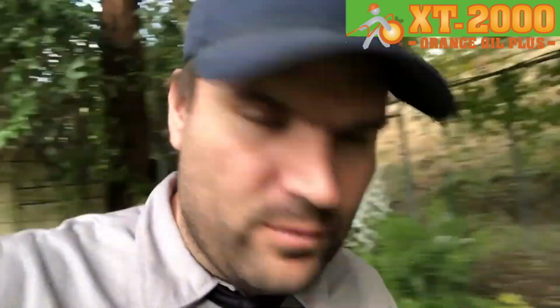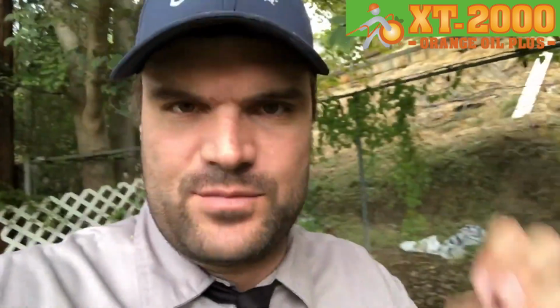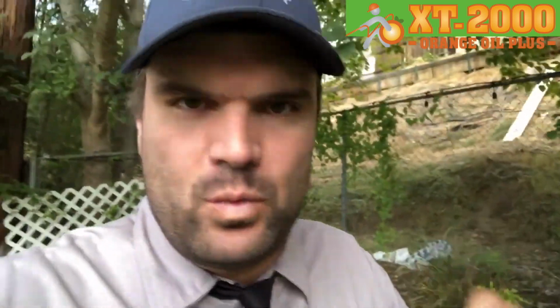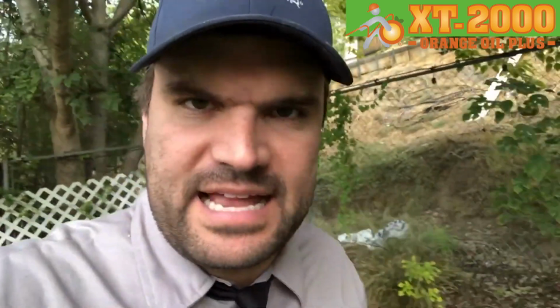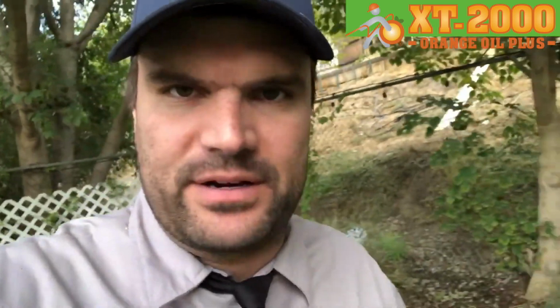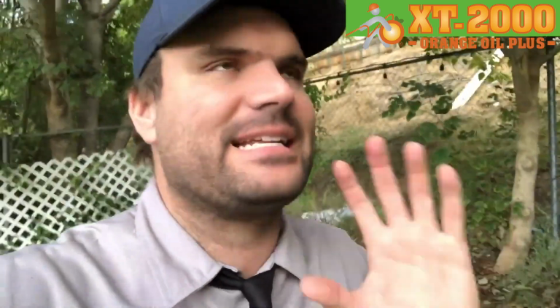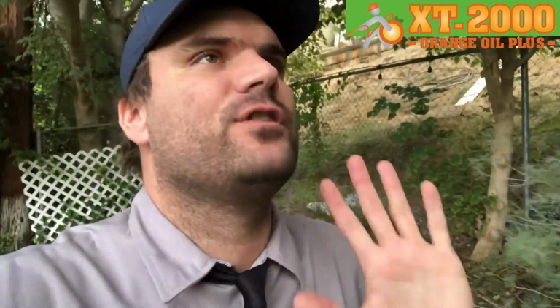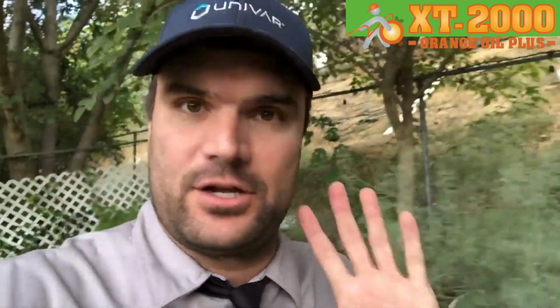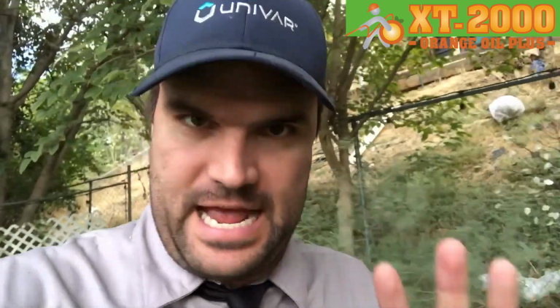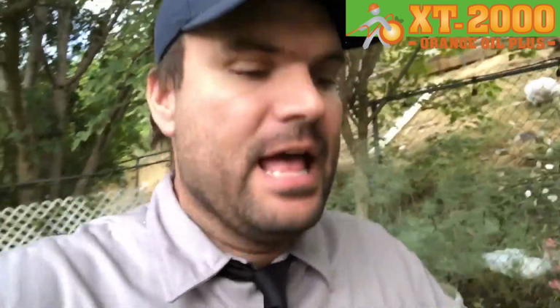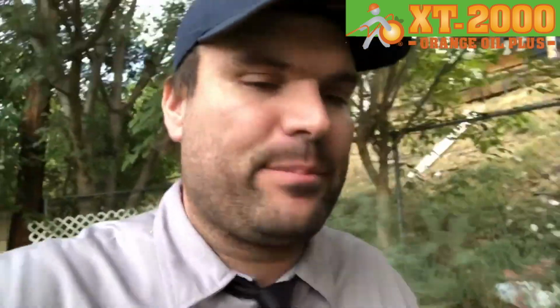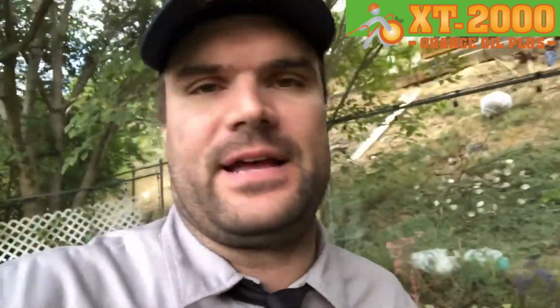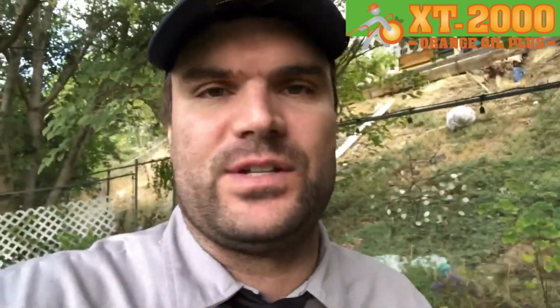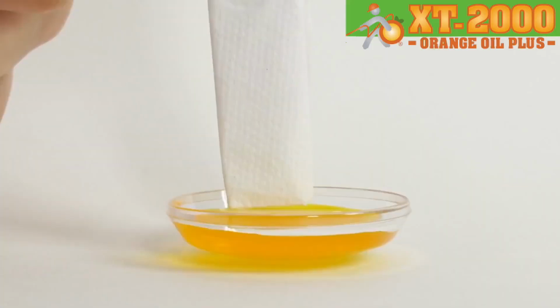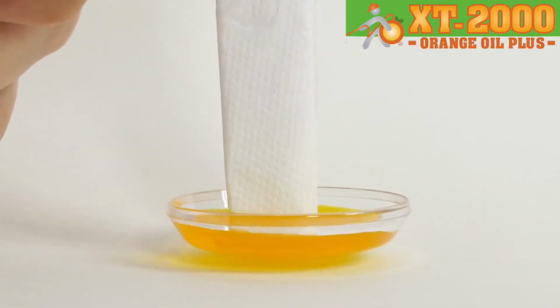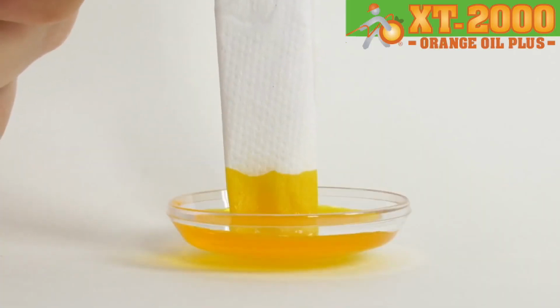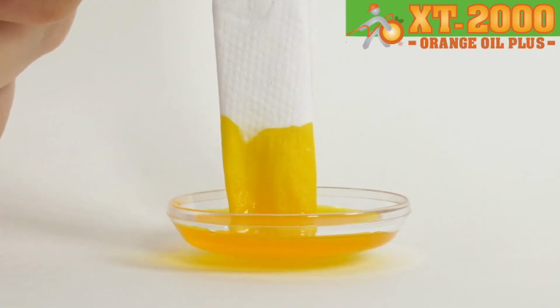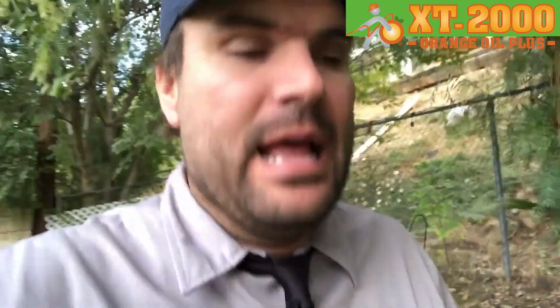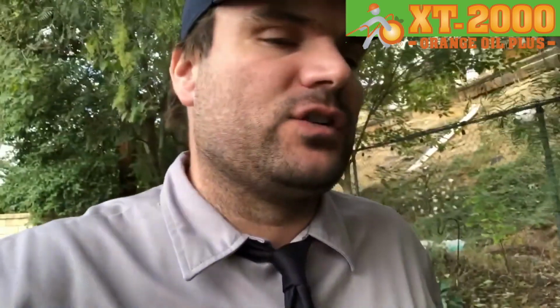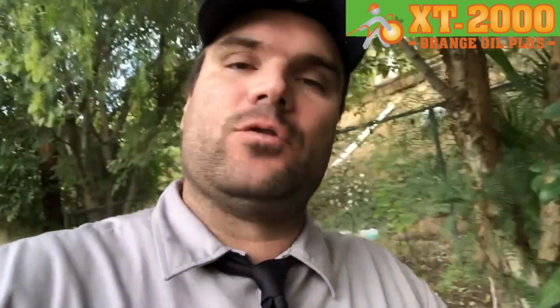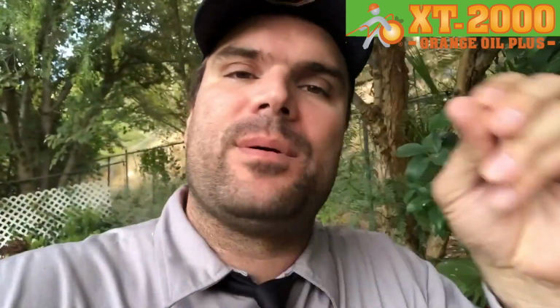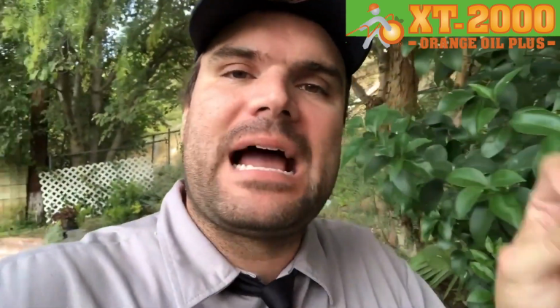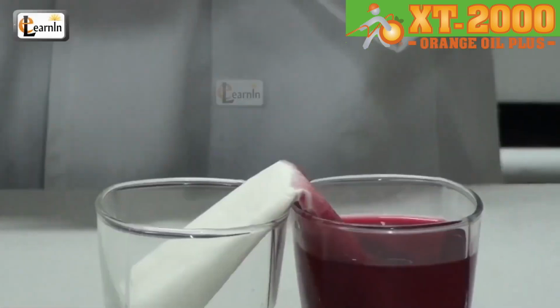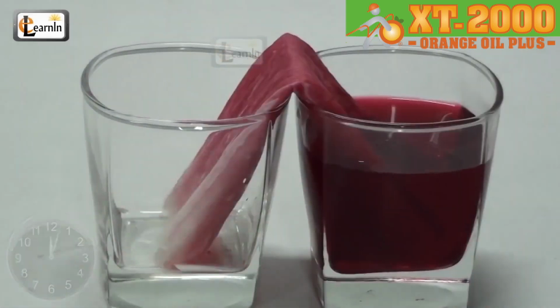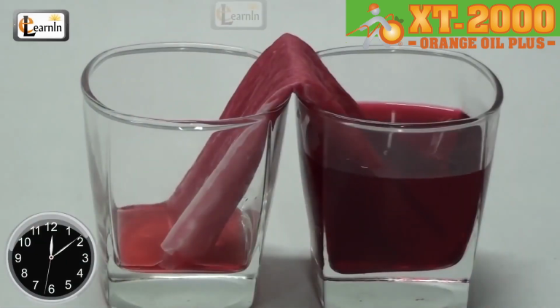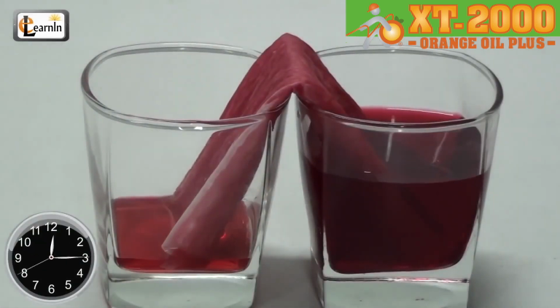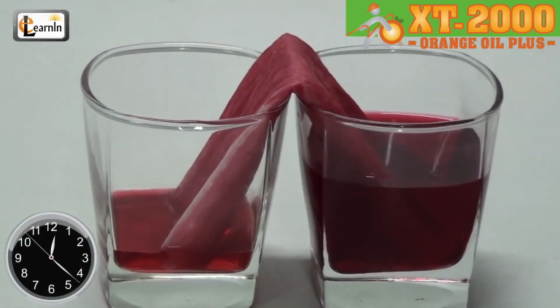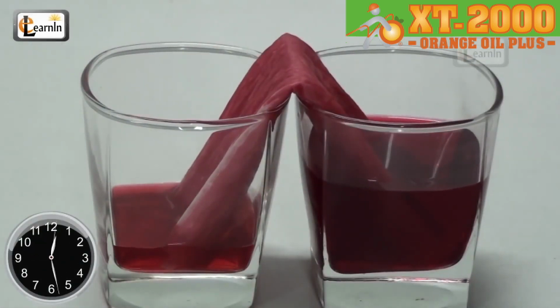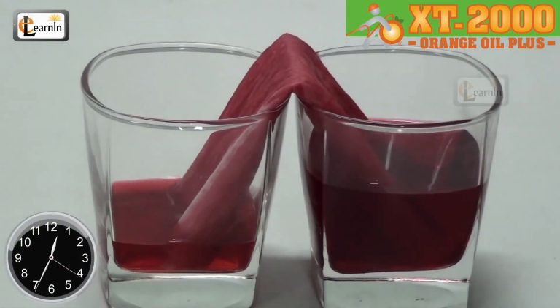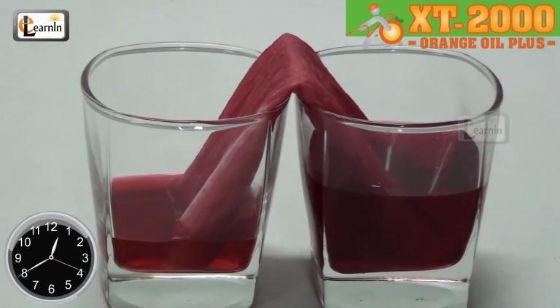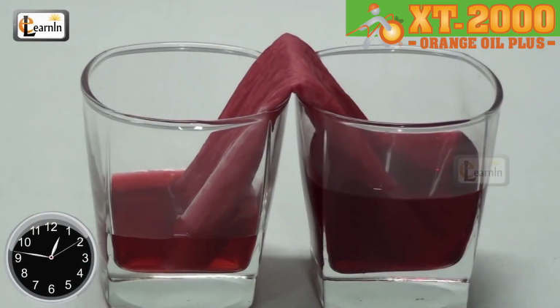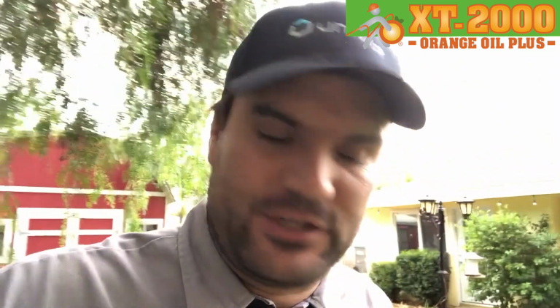You may not realize this, but you witness the capillary effect every single day. The capillary effect is the reason why Bounty is indeed the quicker picker-upper. It's also why you can roll up a paper towel and watch all of the red wine go from one glass to another without those two glasses touching.